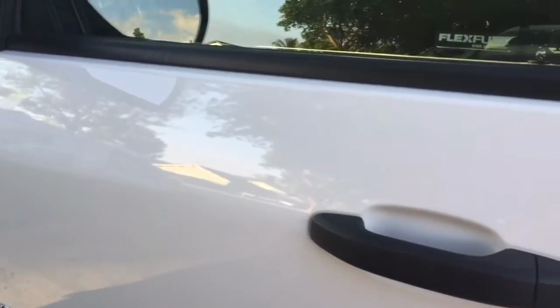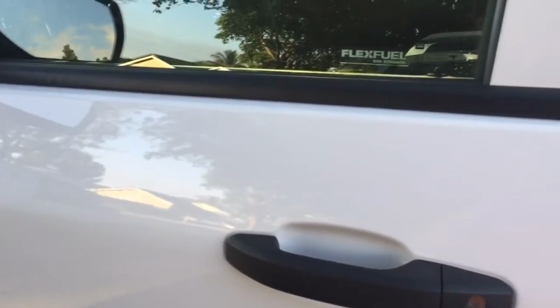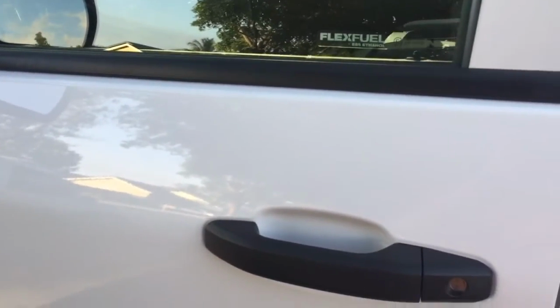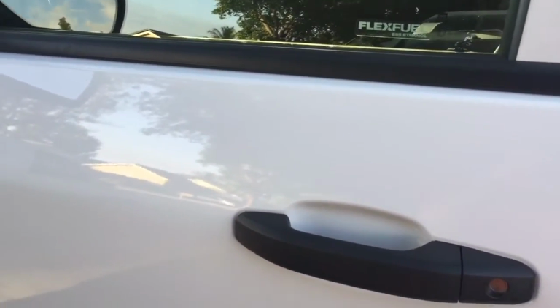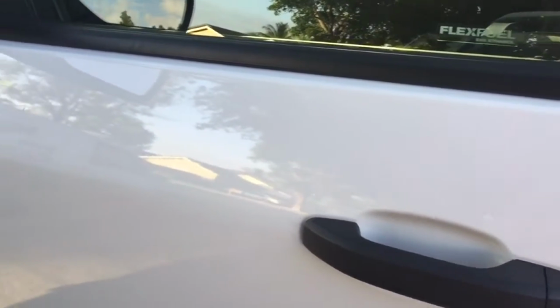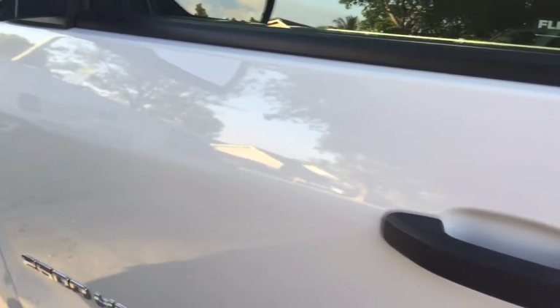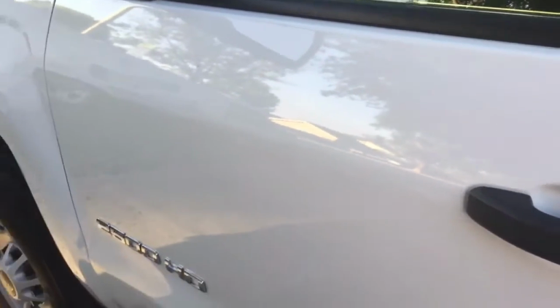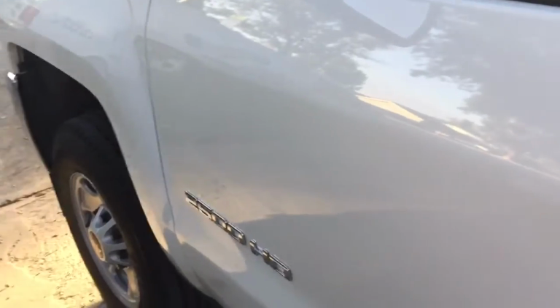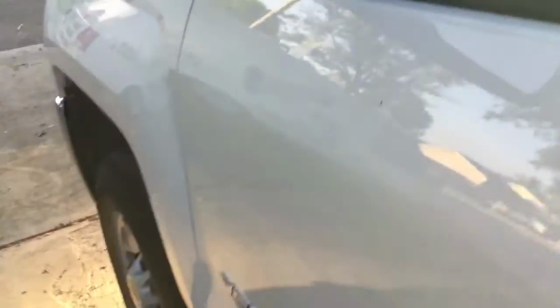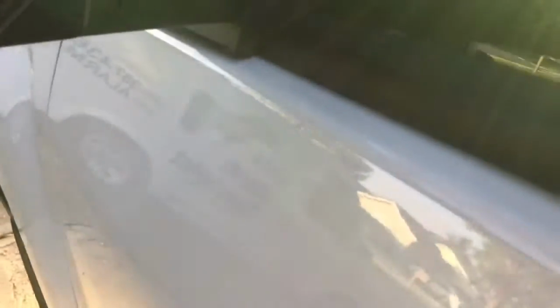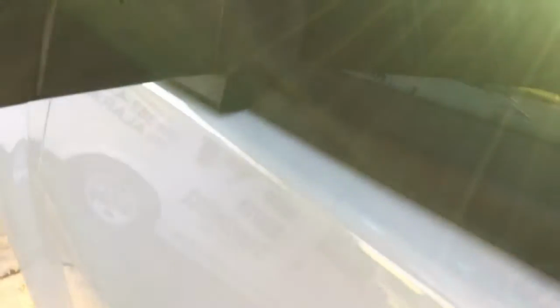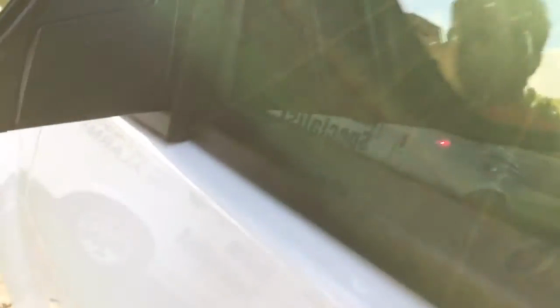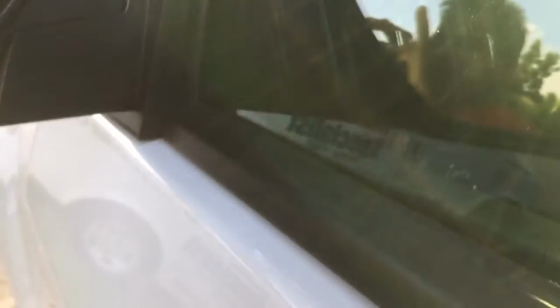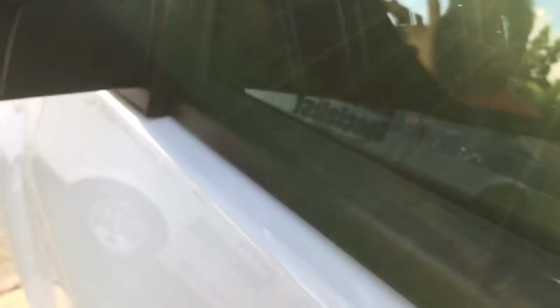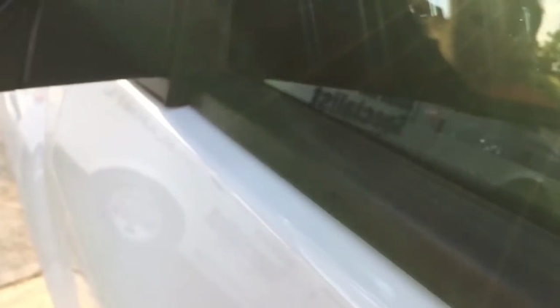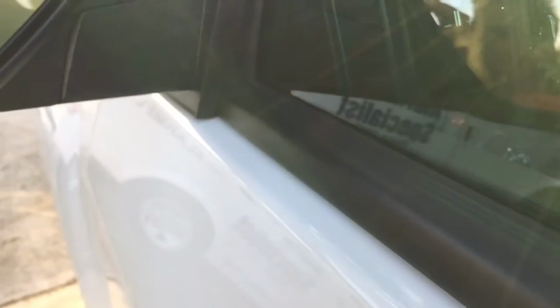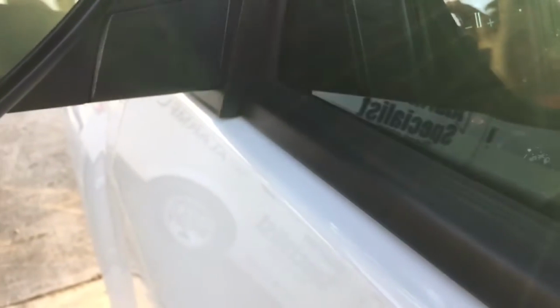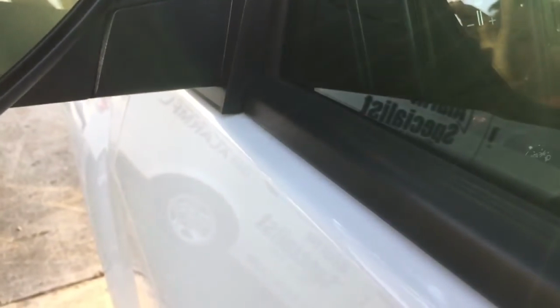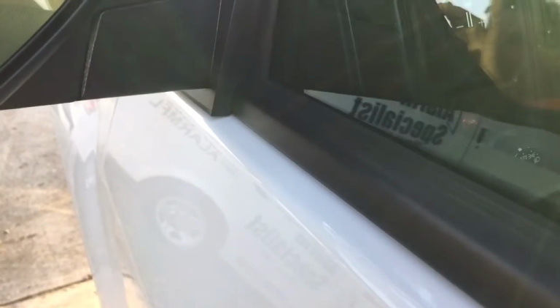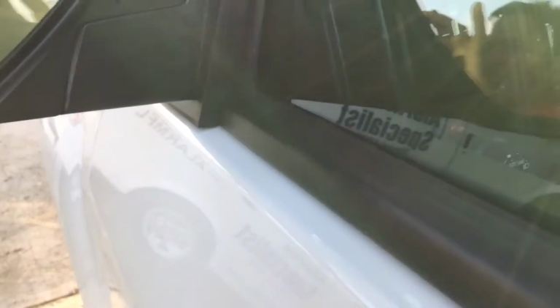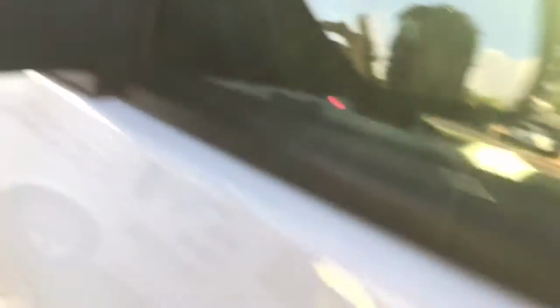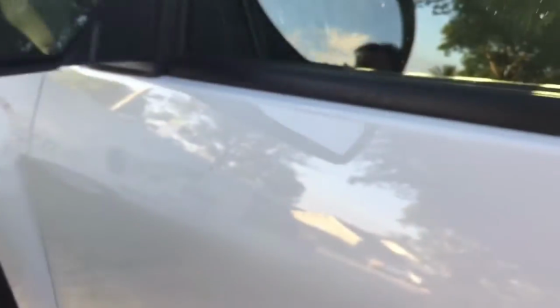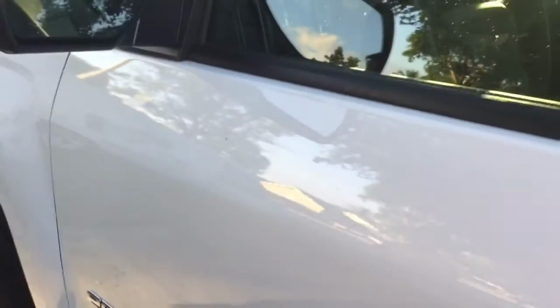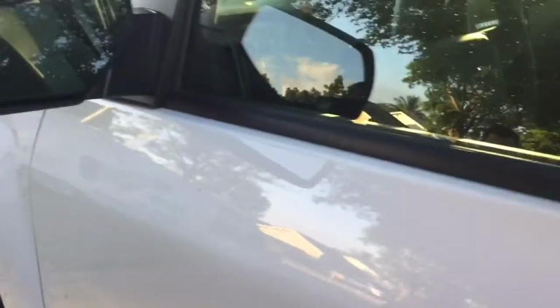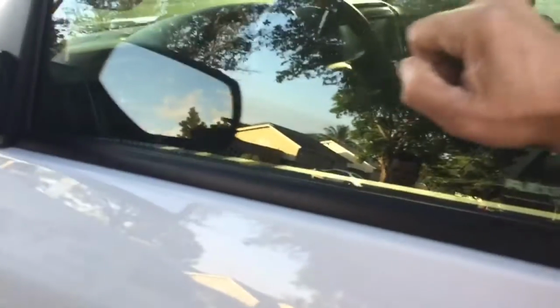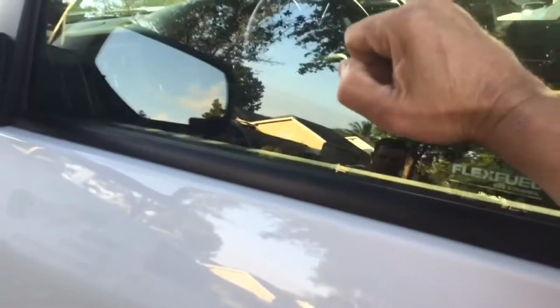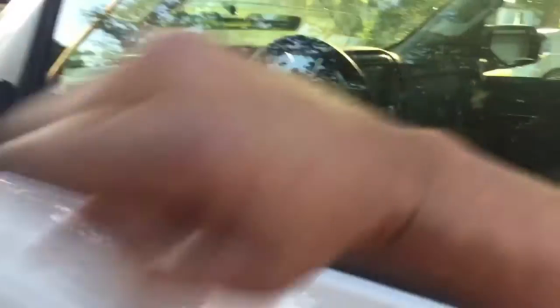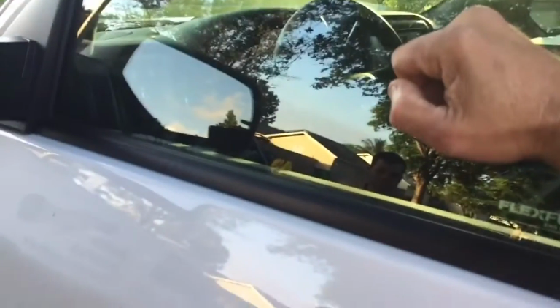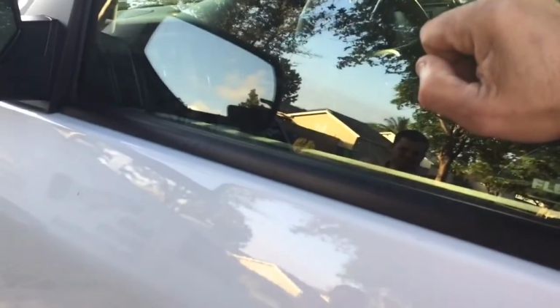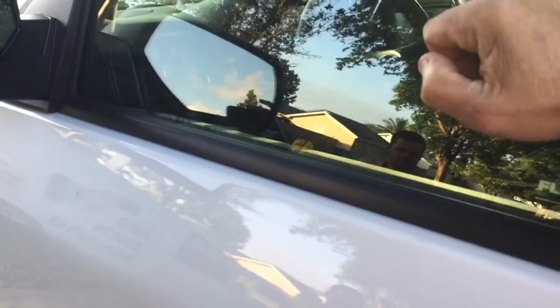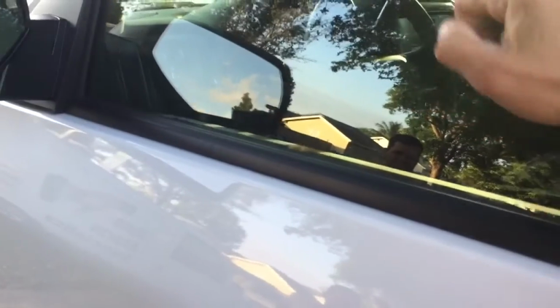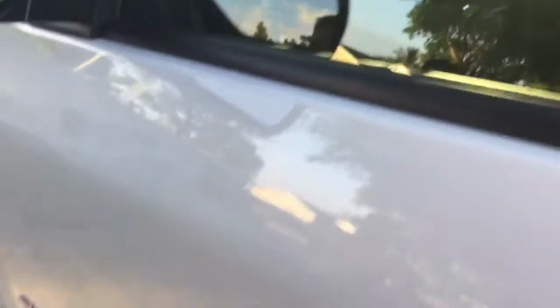If somebody opens any of the four doors, it will fire off the alarm. Once you arm it, that light is going to start flashing — it takes a couple seconds. If somebody comes up and tries to bust out the window, it will fire off as well.